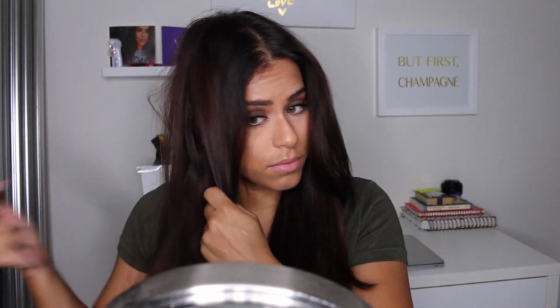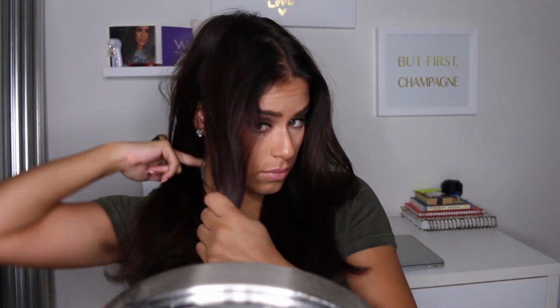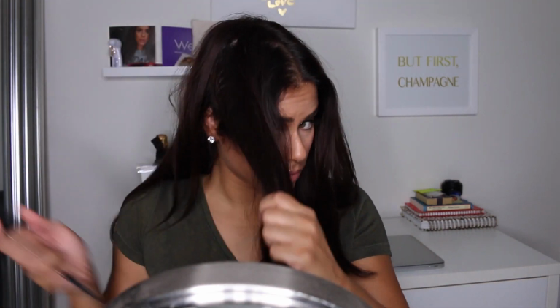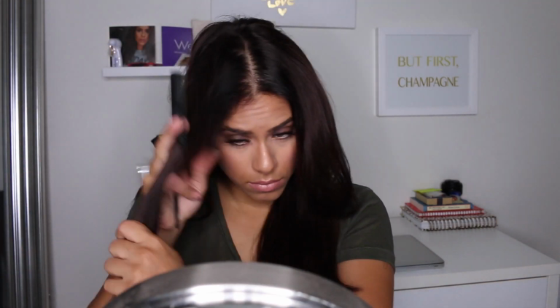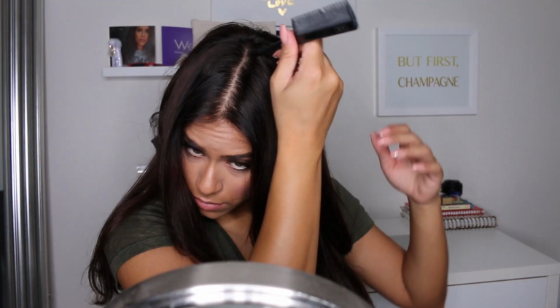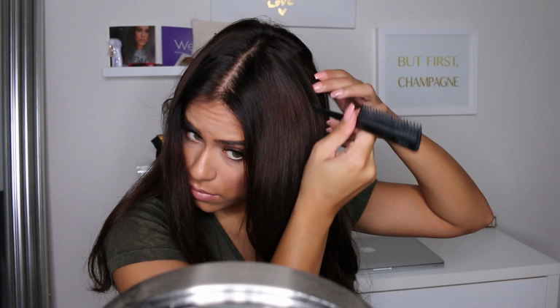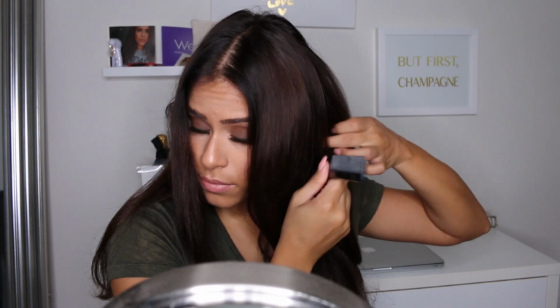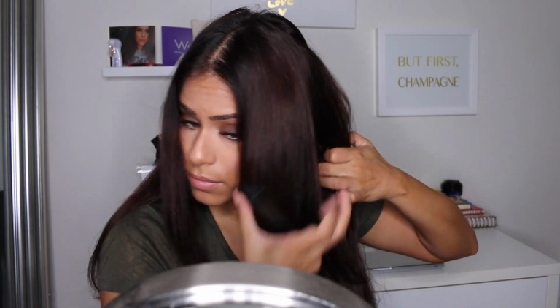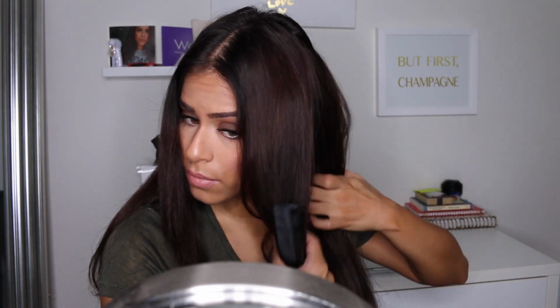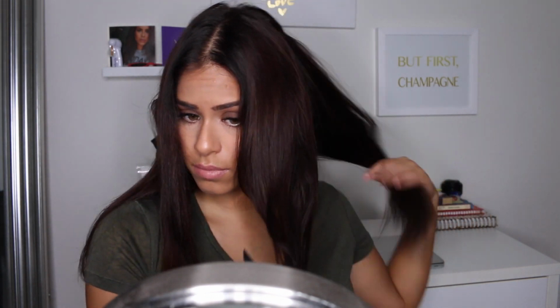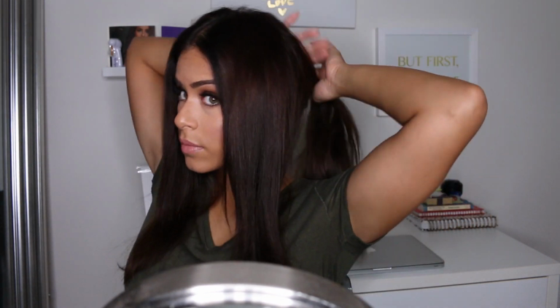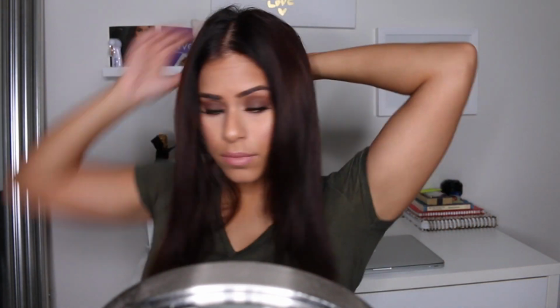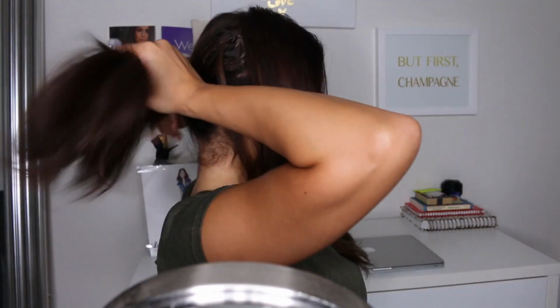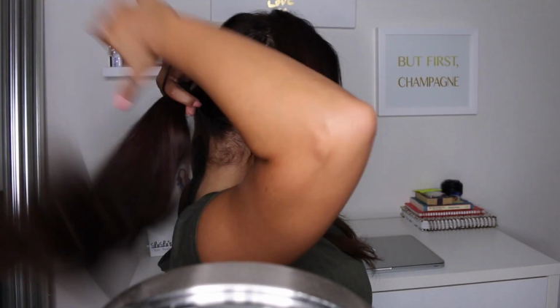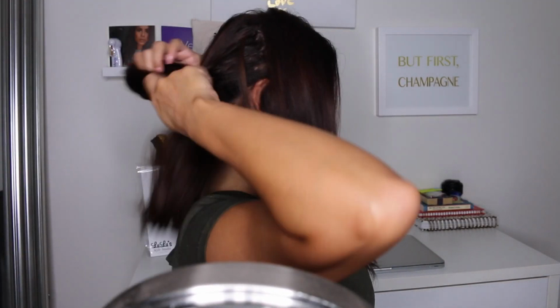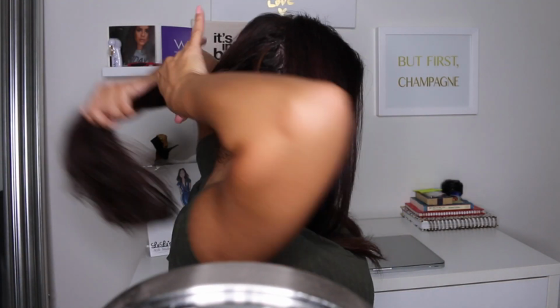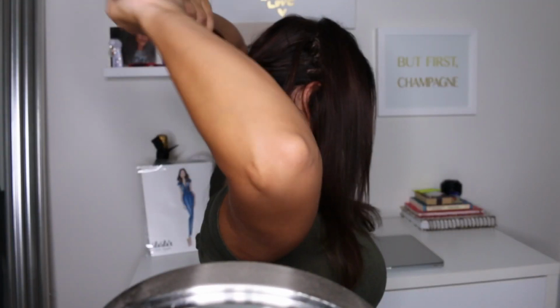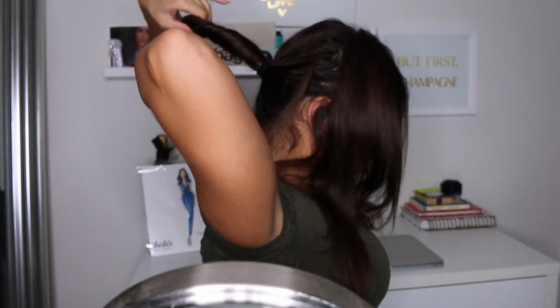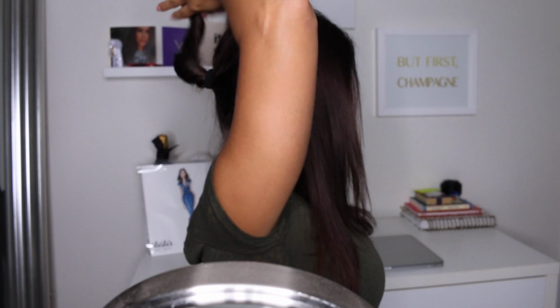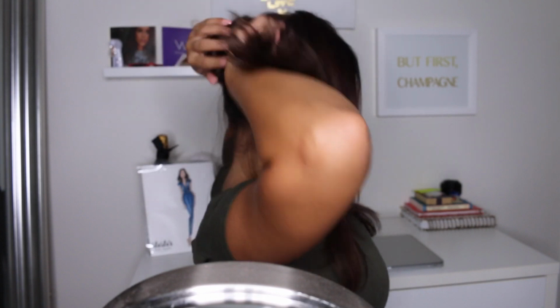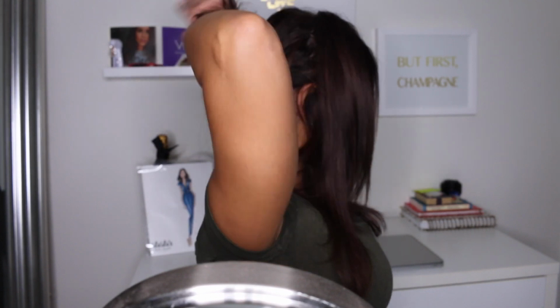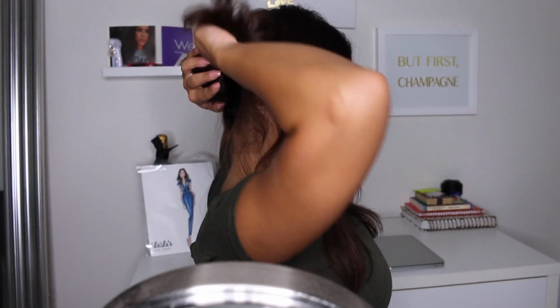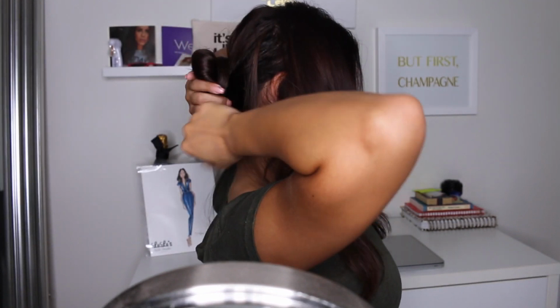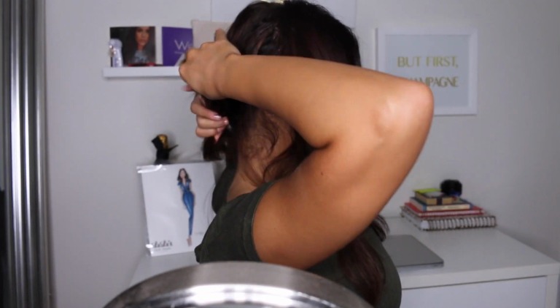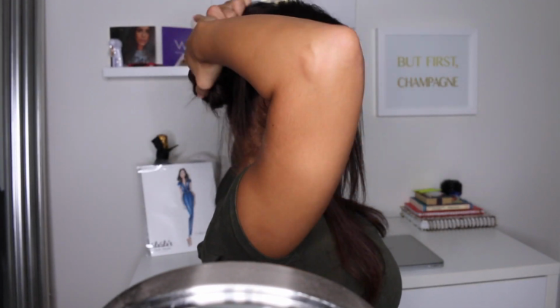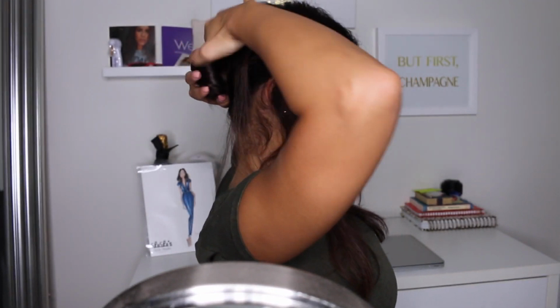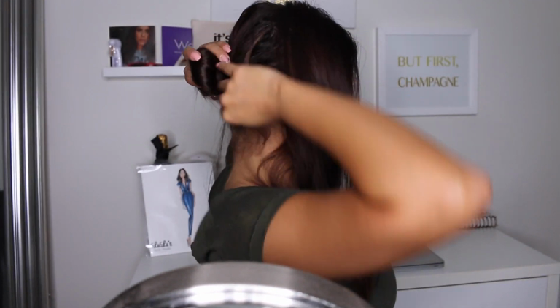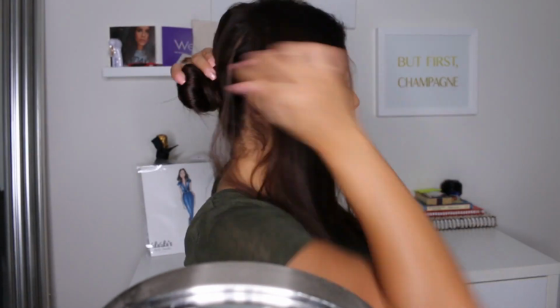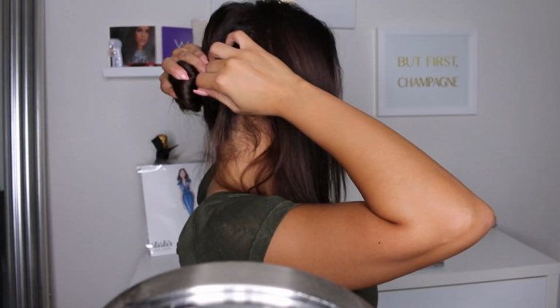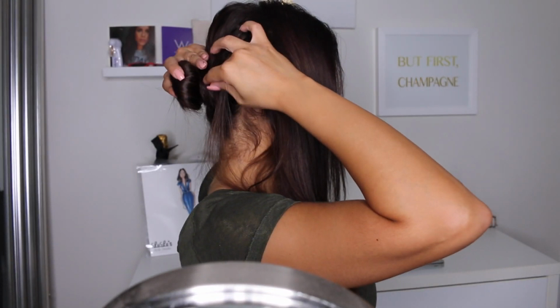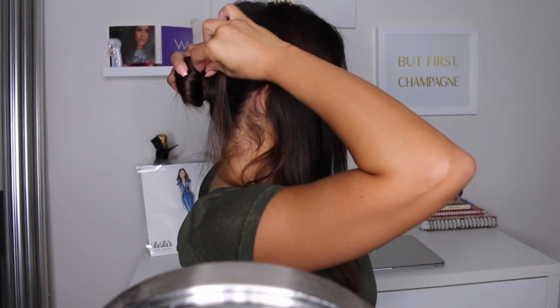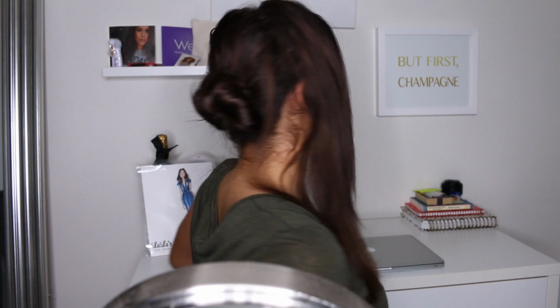Now I'm going to section my hair in two just in the front. I'm brushing the back of my hair and twisting it into a low bun, and then I use bobby pins to secure the bun in place.